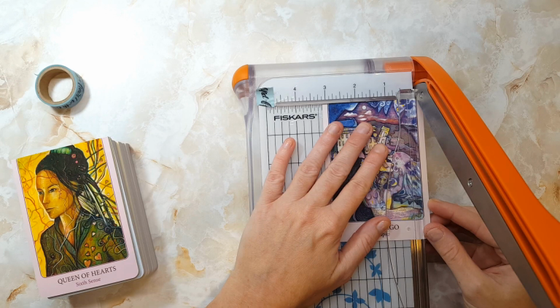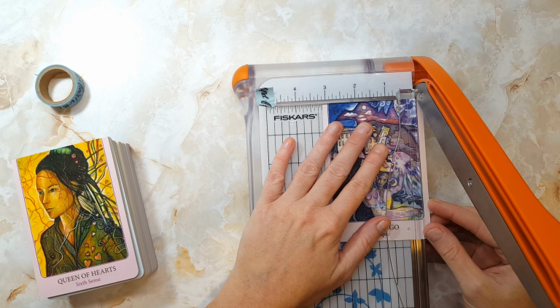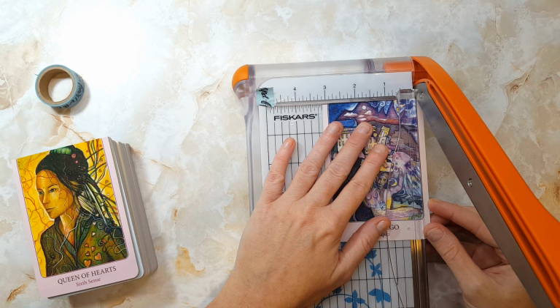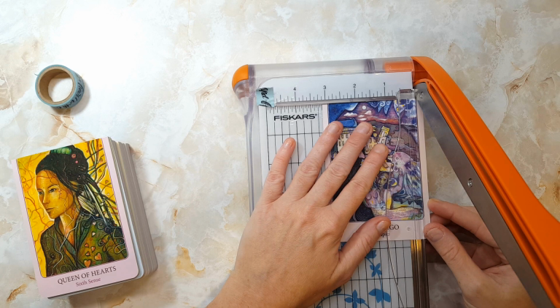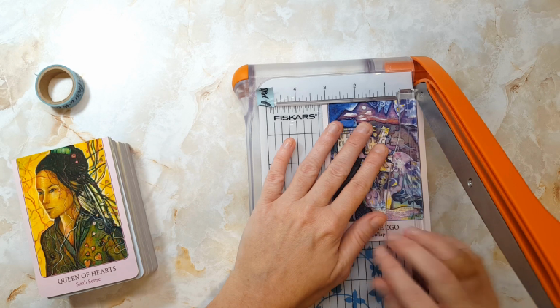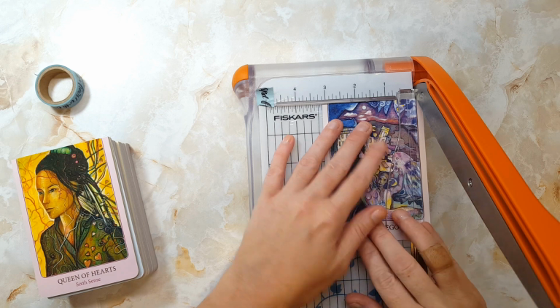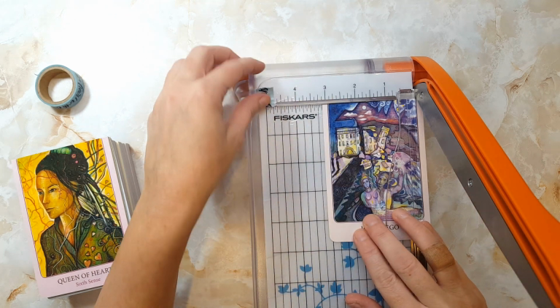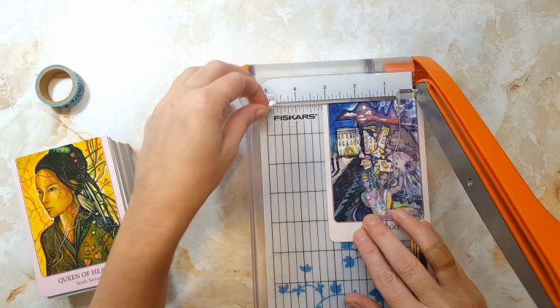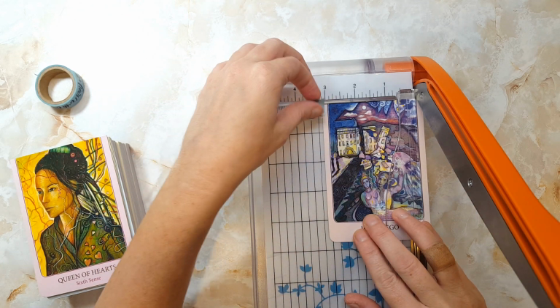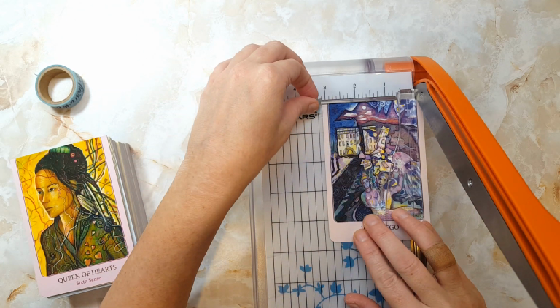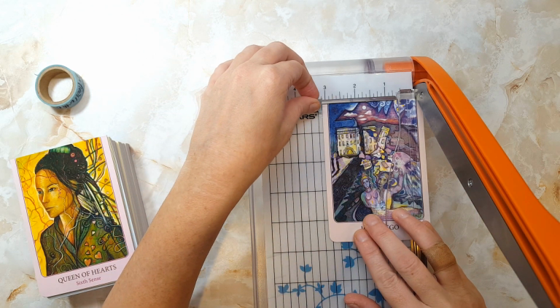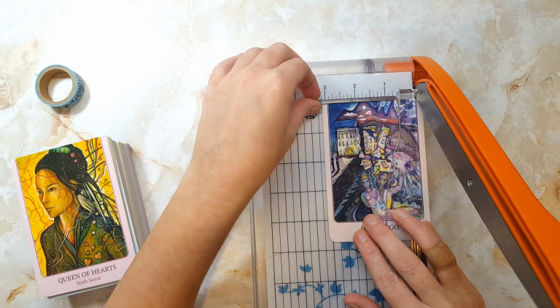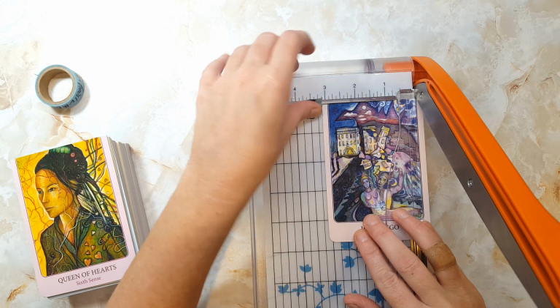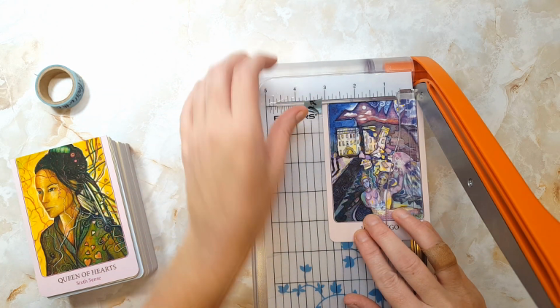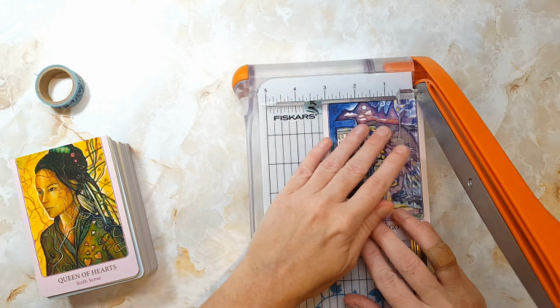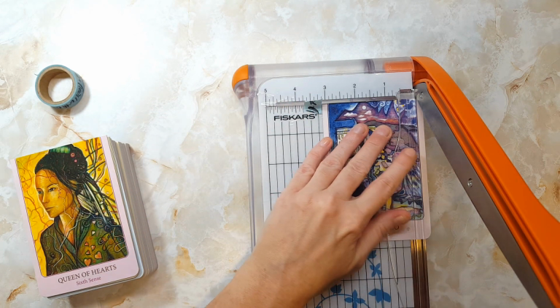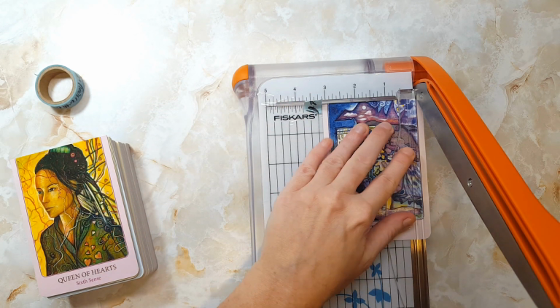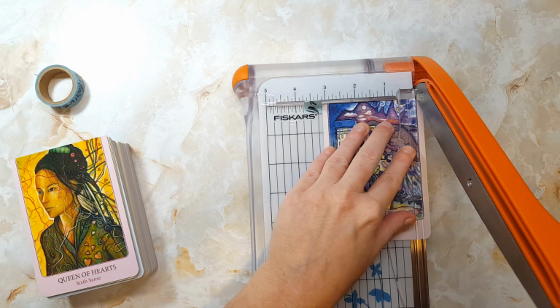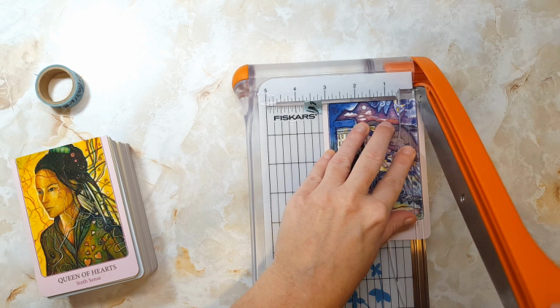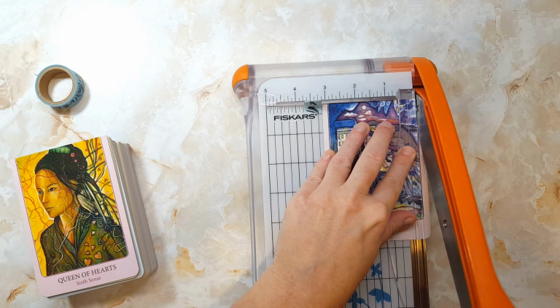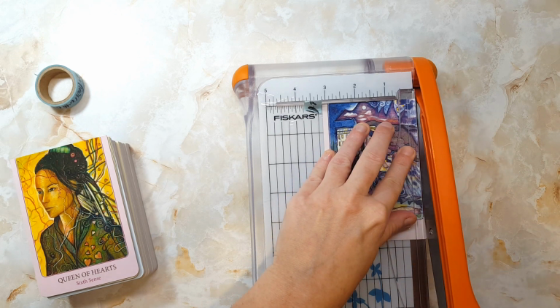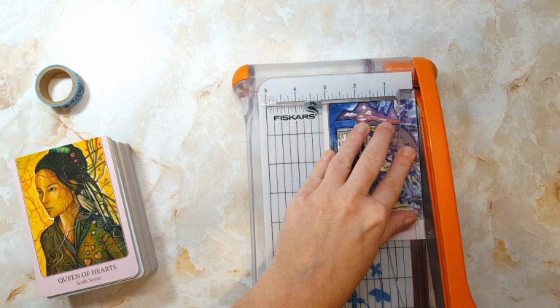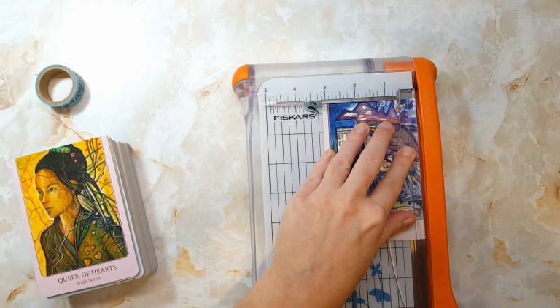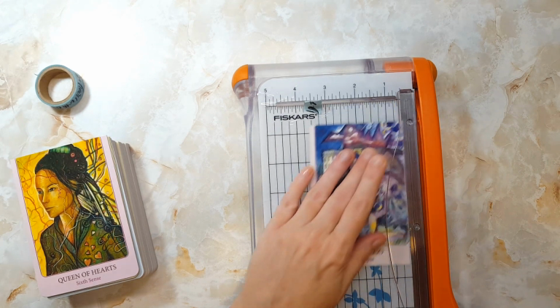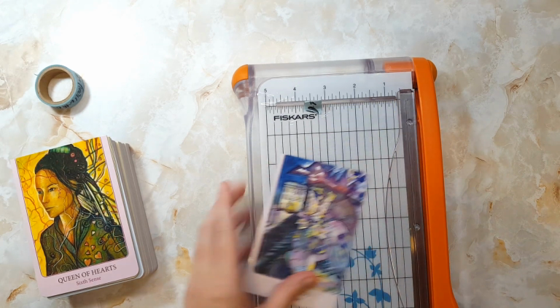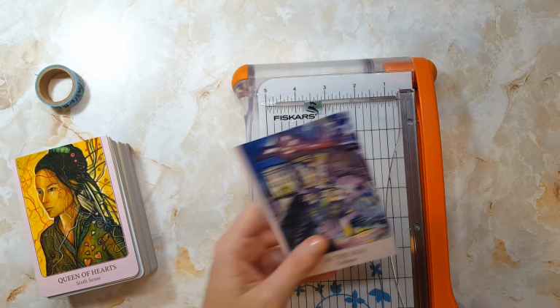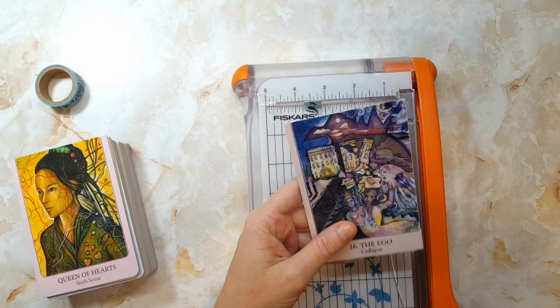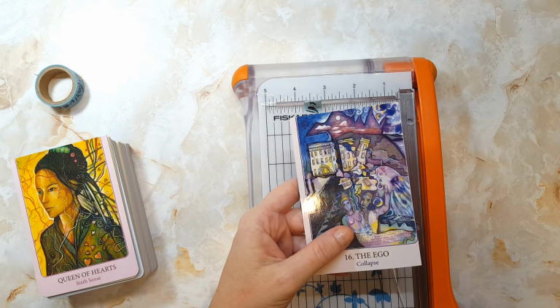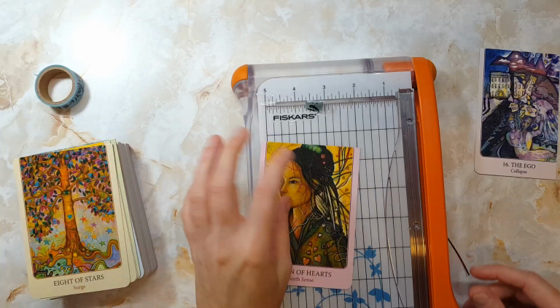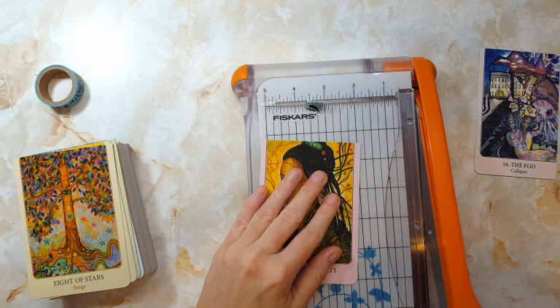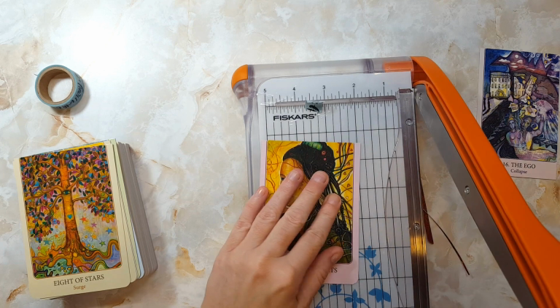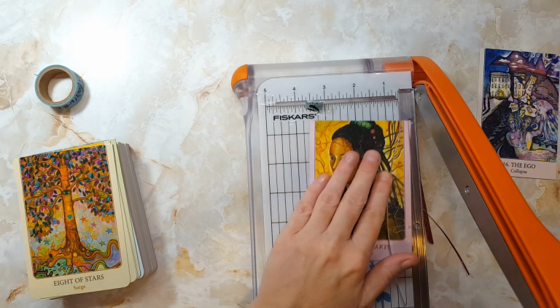While I am a fan of Tony Carmine Salerno's artwork, it is the keywords, surprisingly enough, that really tune this deck in for me. I'm generally not a fan of keywords on decks, but in this rare instance, for the most part, they really work for me.